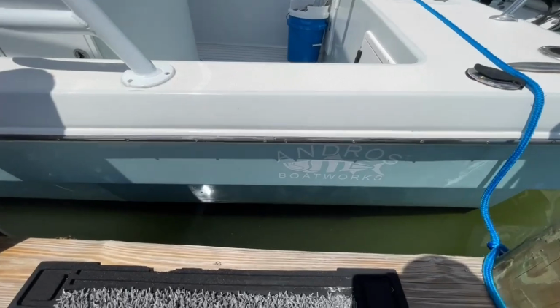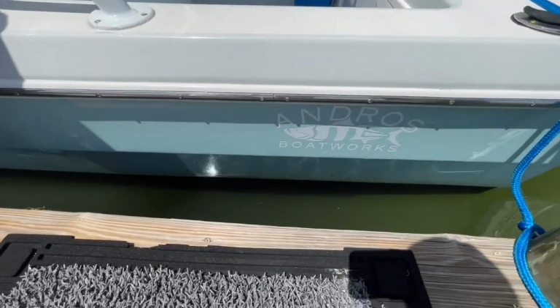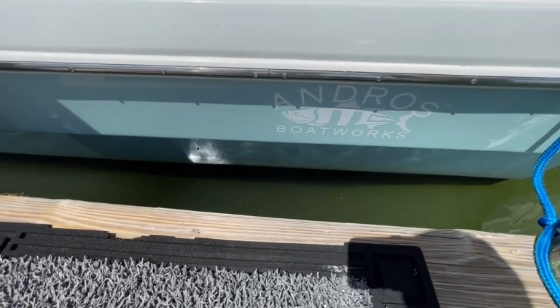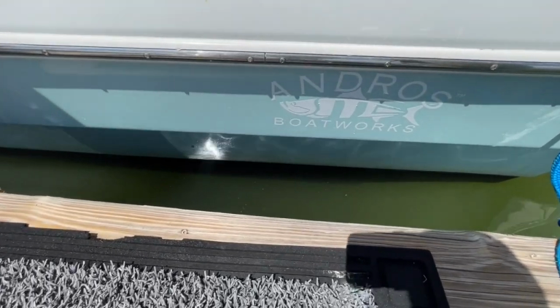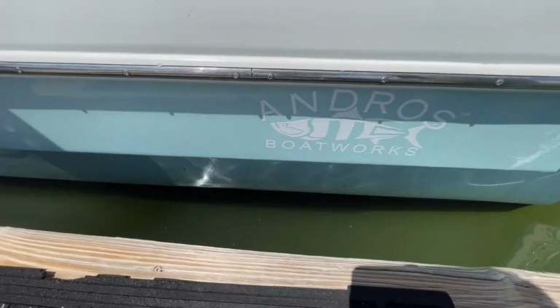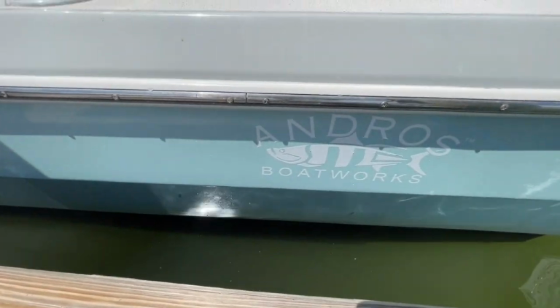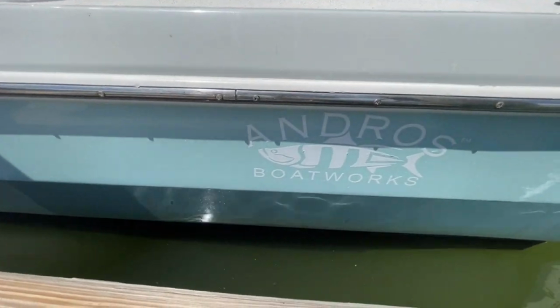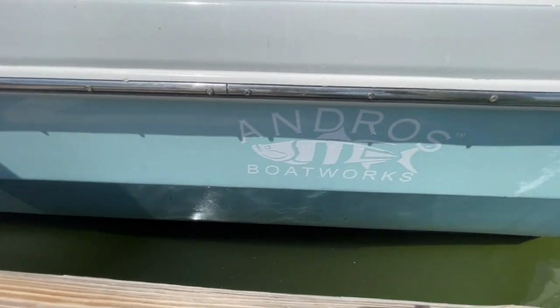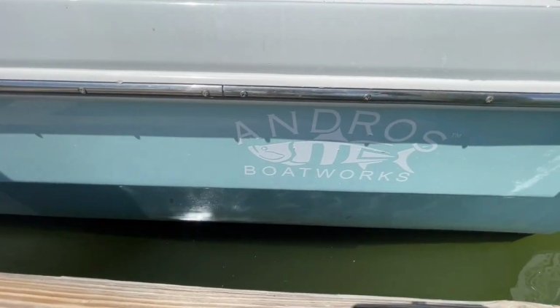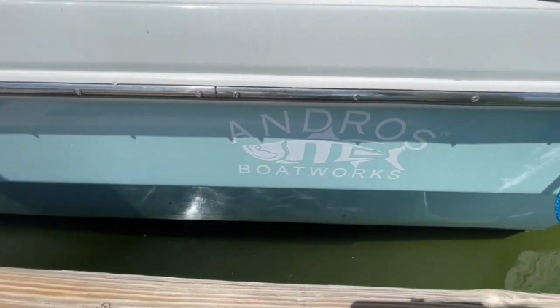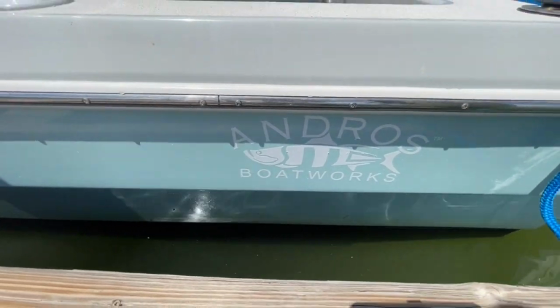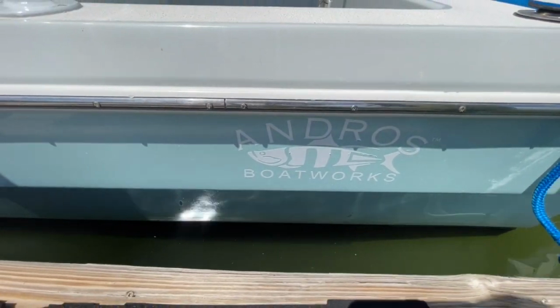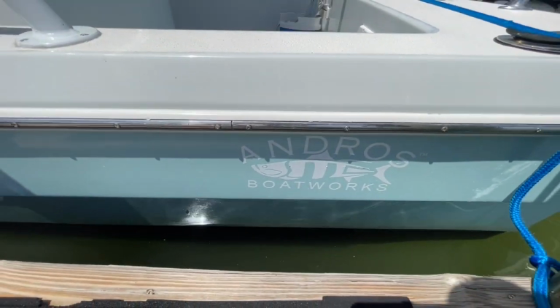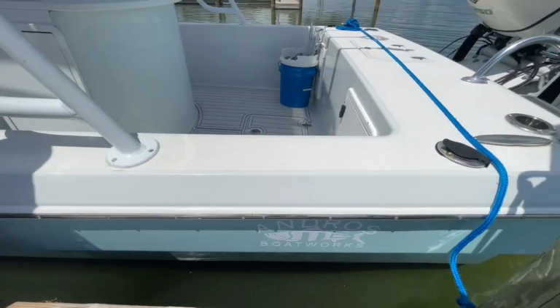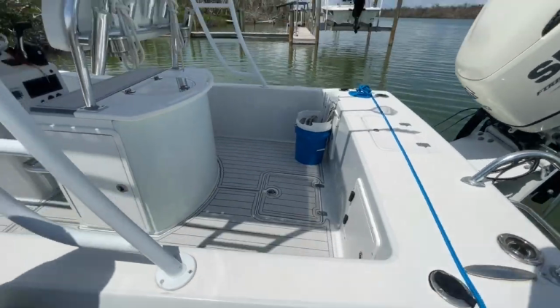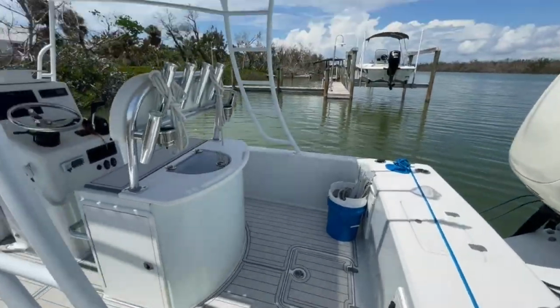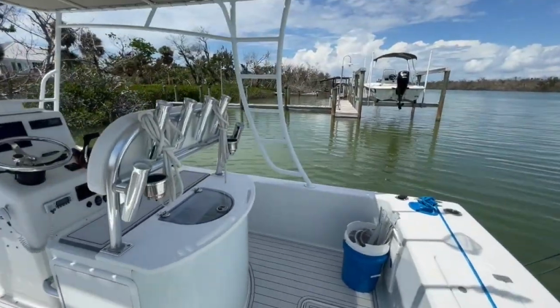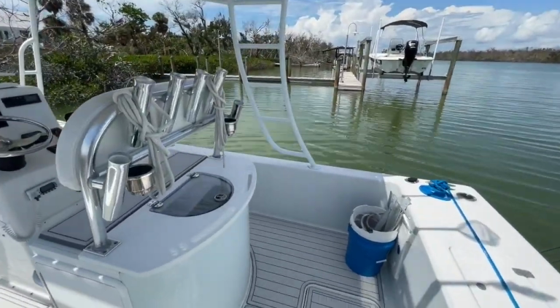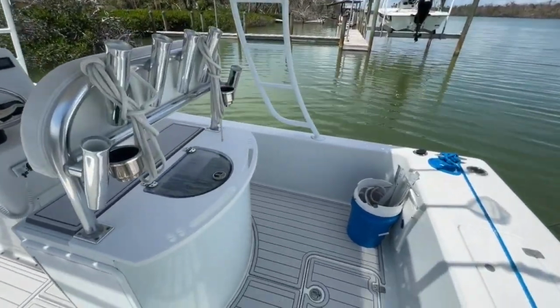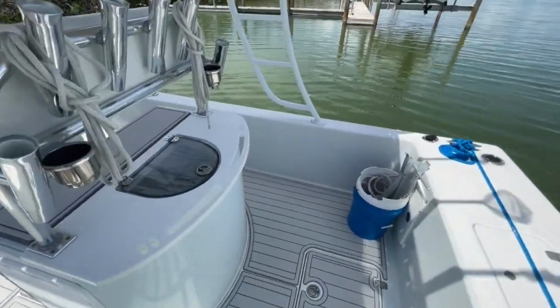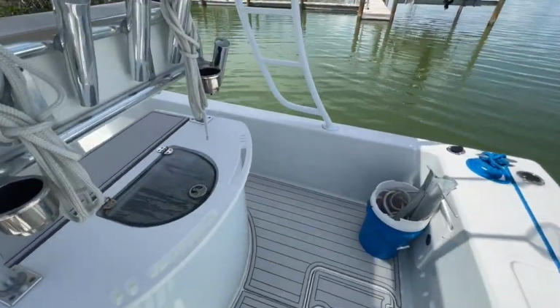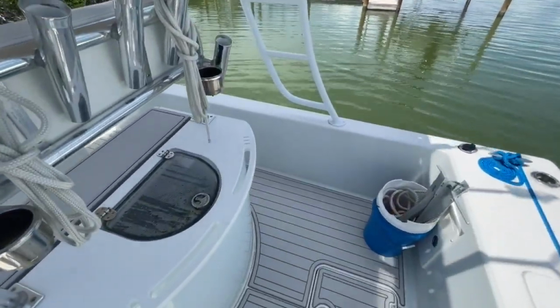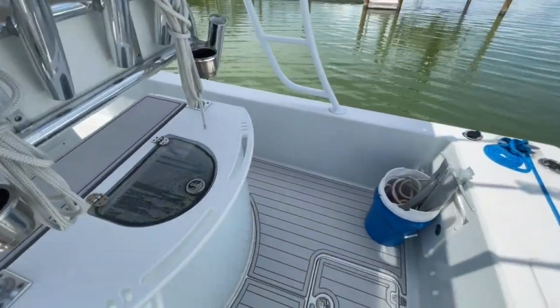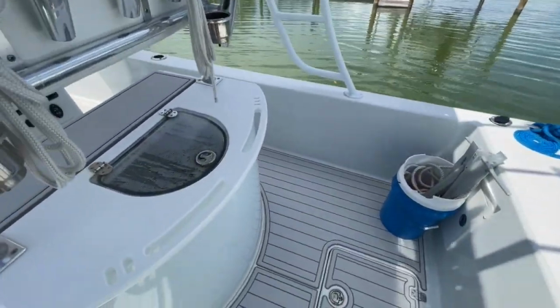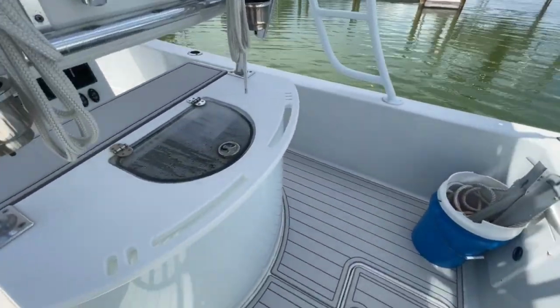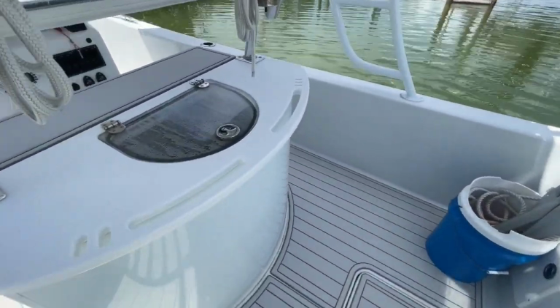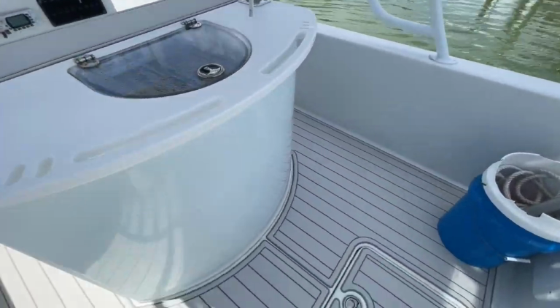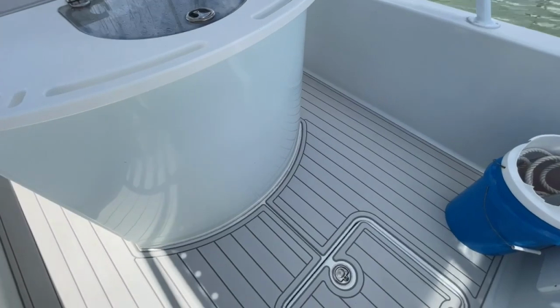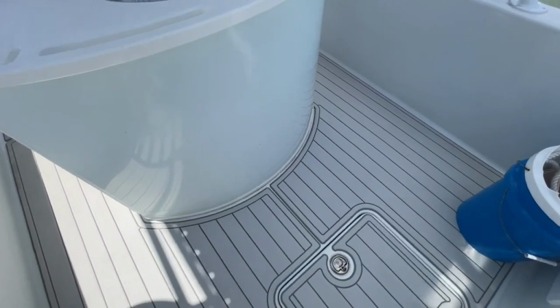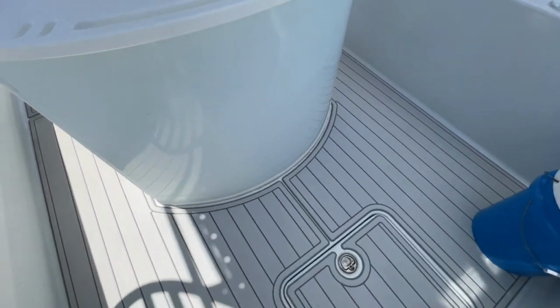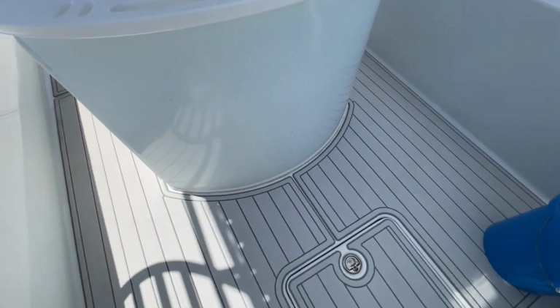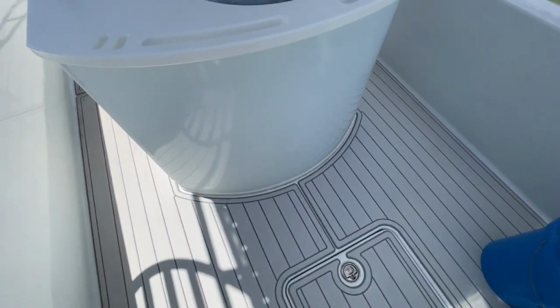As we get on this boat, just want to show the logo — Andros Boat Works. It's again really nice light gray seafoam.